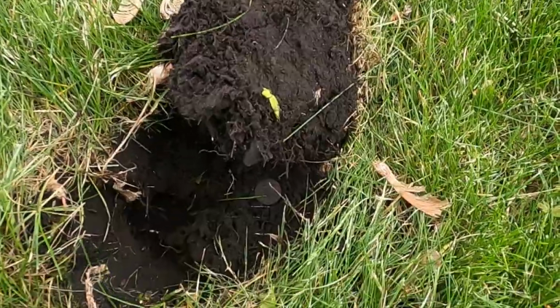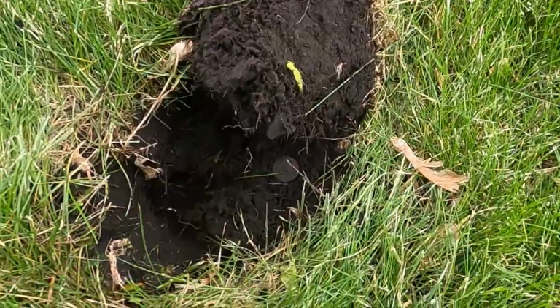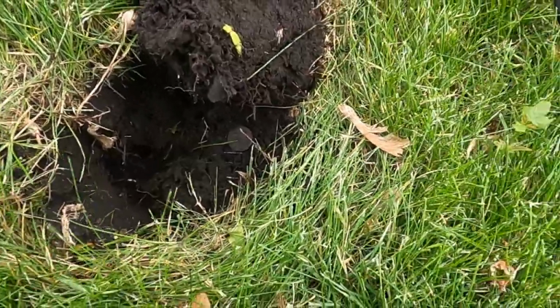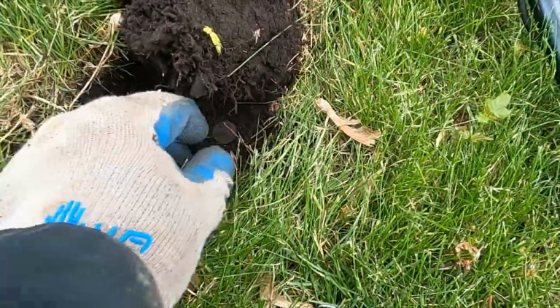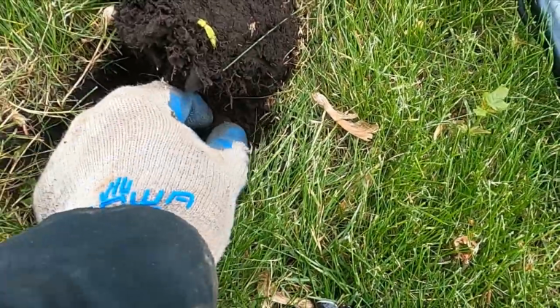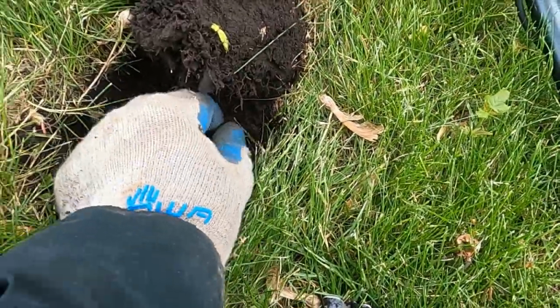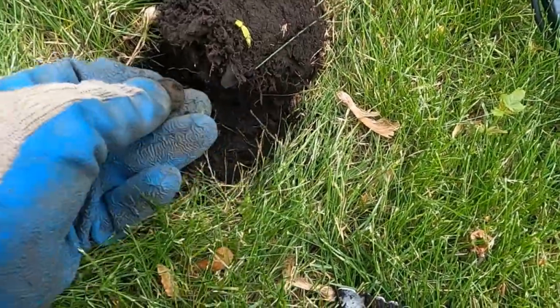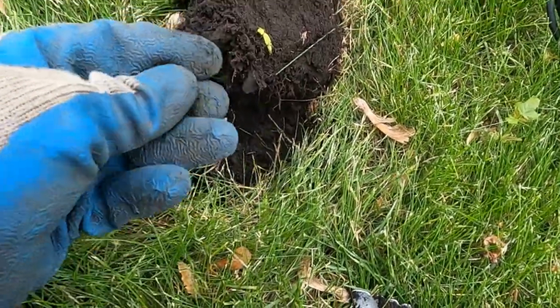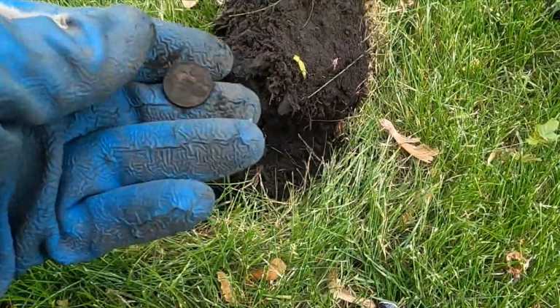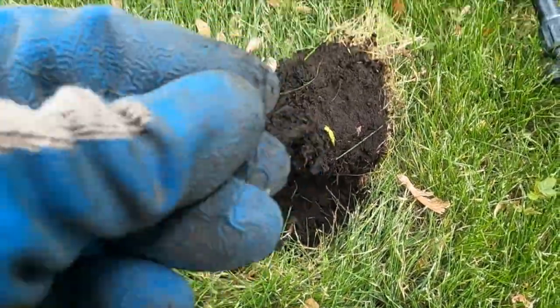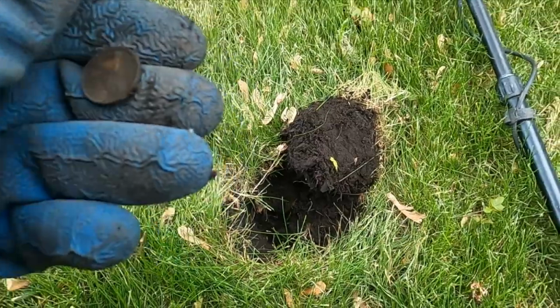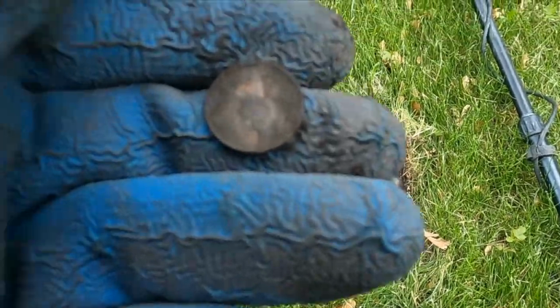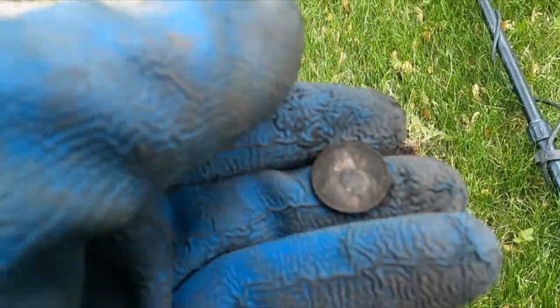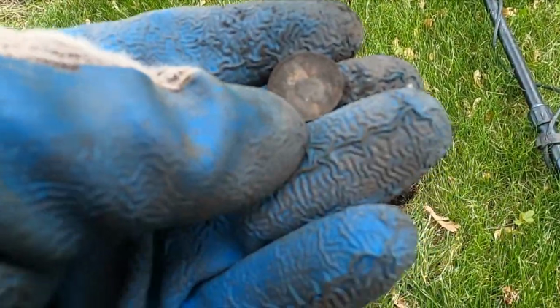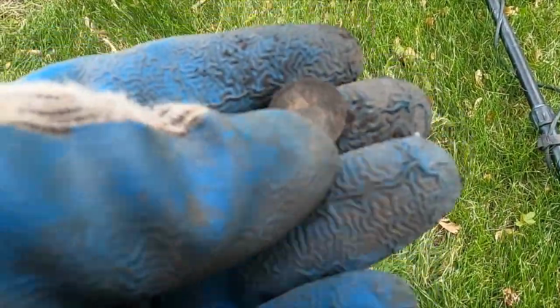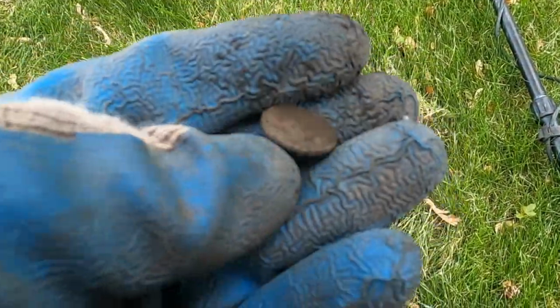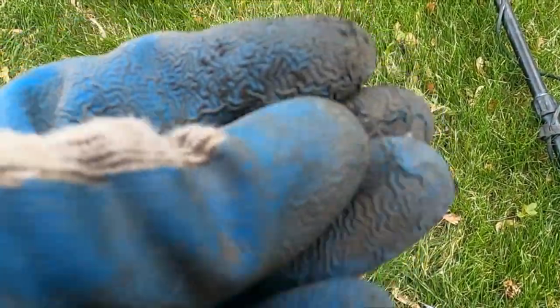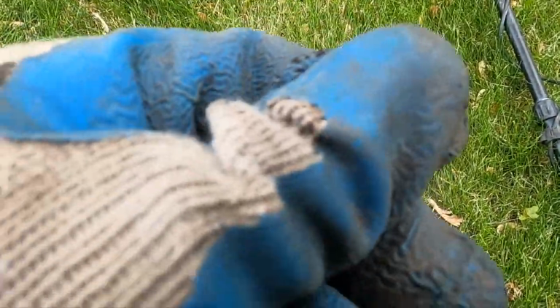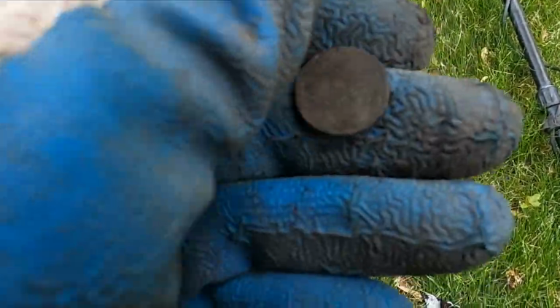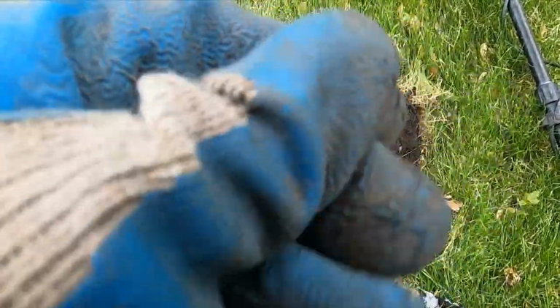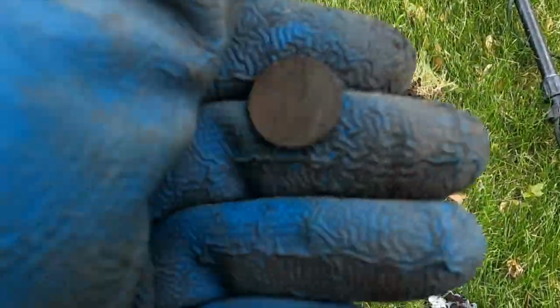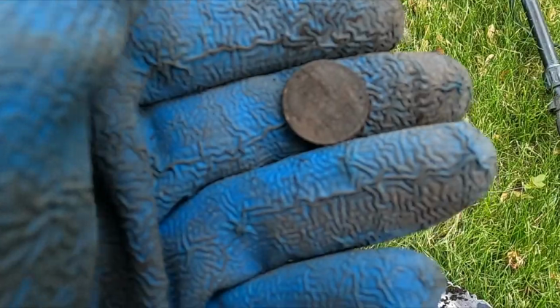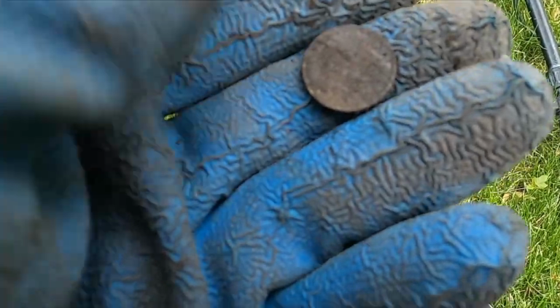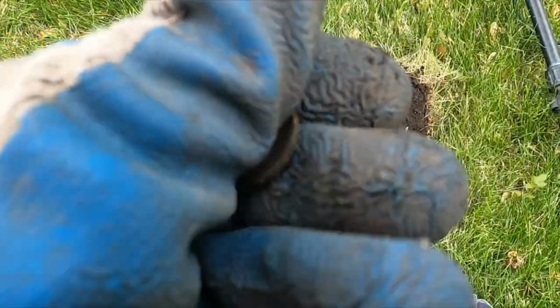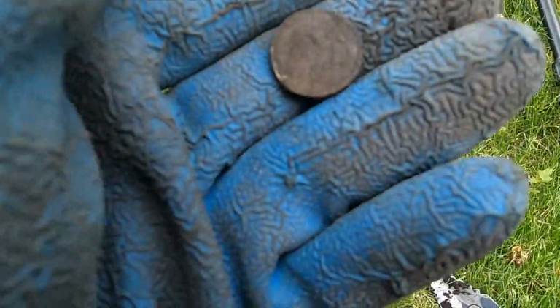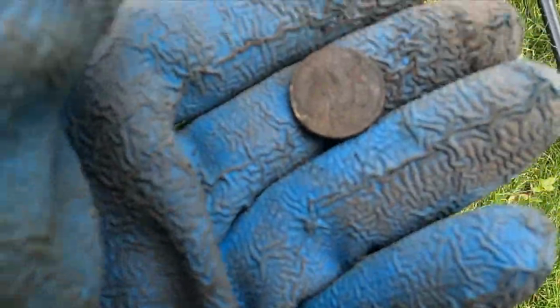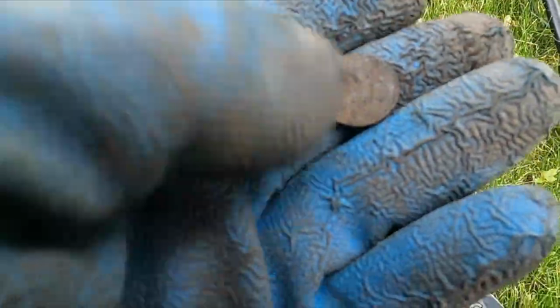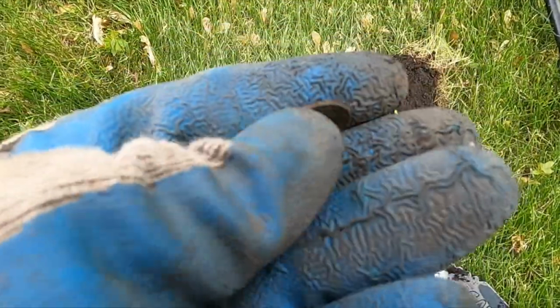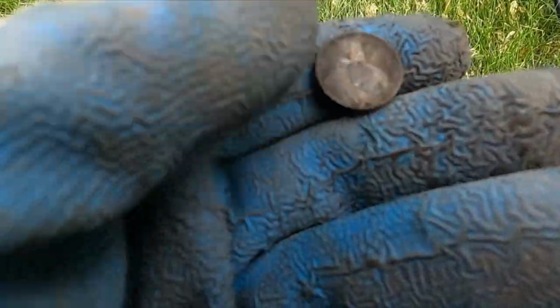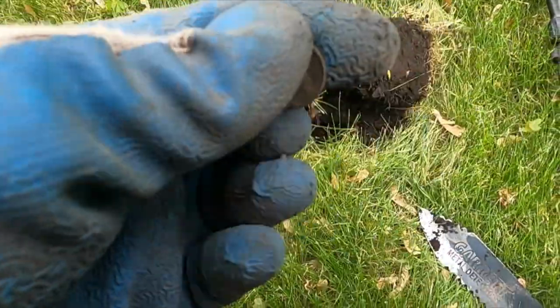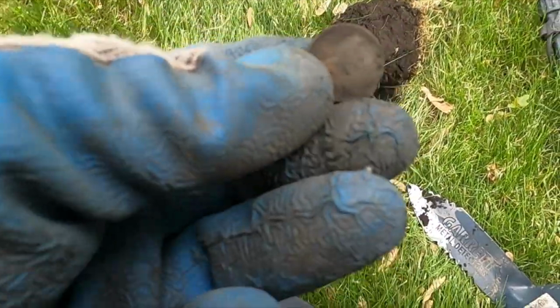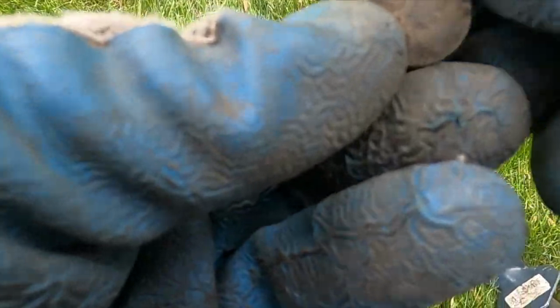This one's giving me a weird sound — it's giving me a 23 on the VDI. I think it's going to be a wheatie. And it is — wheat penny! Add it to my buffalo nickel.